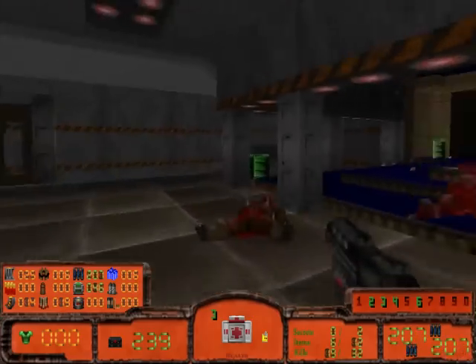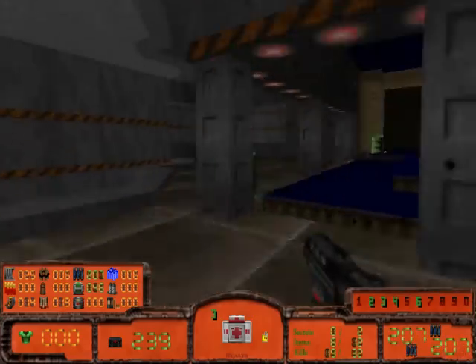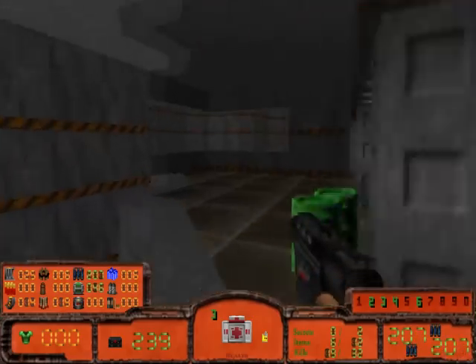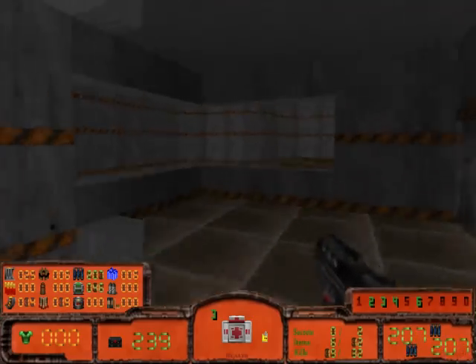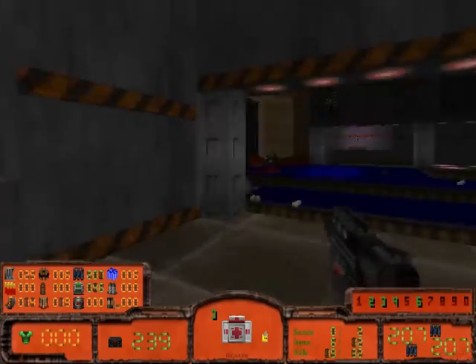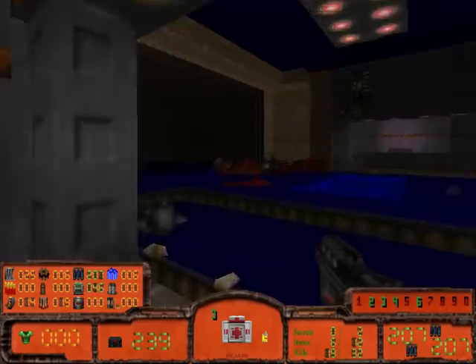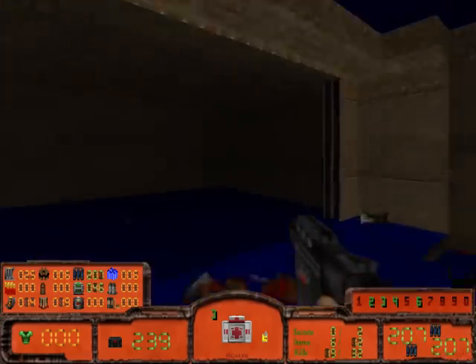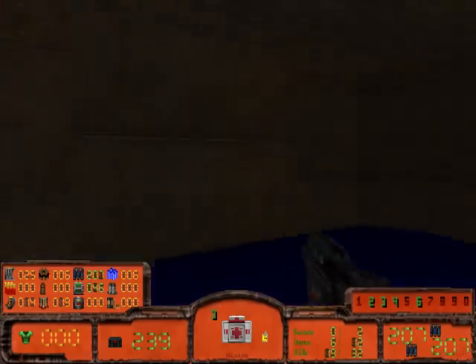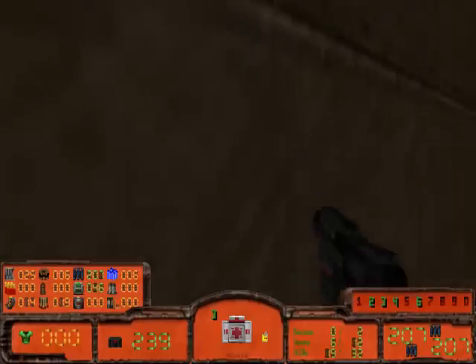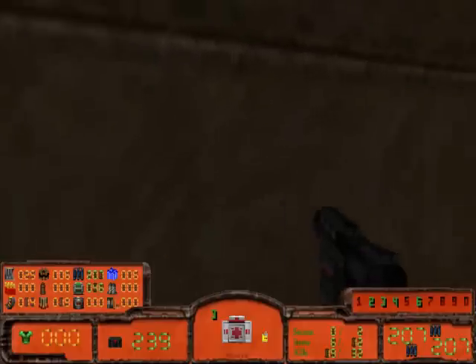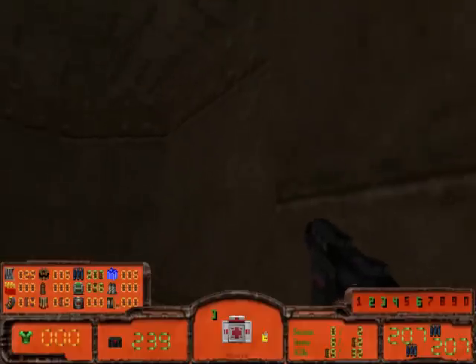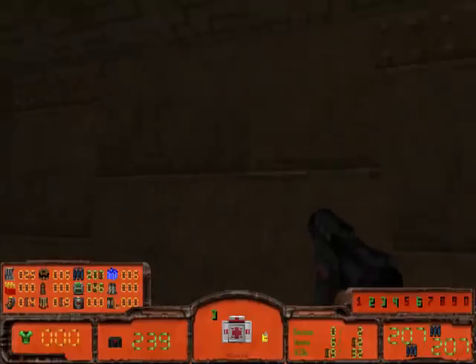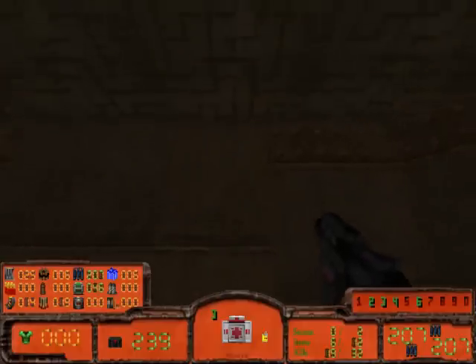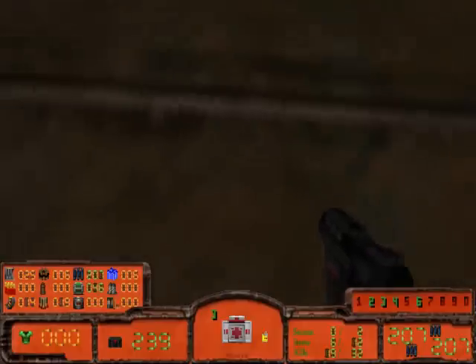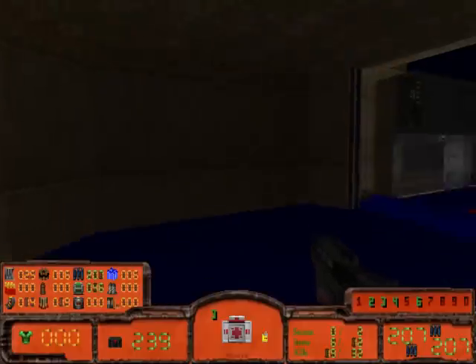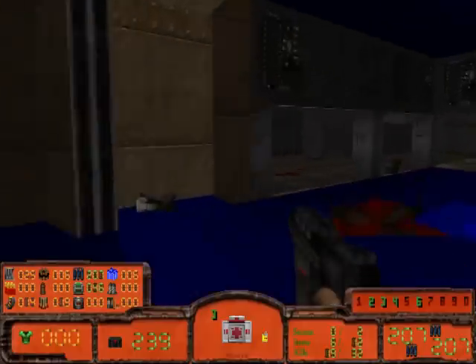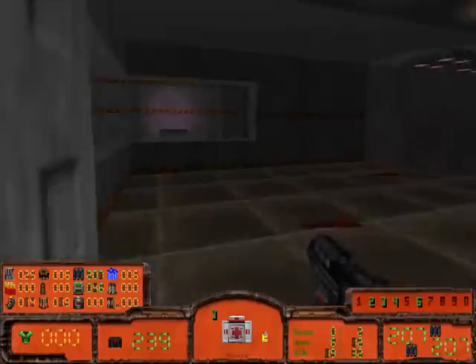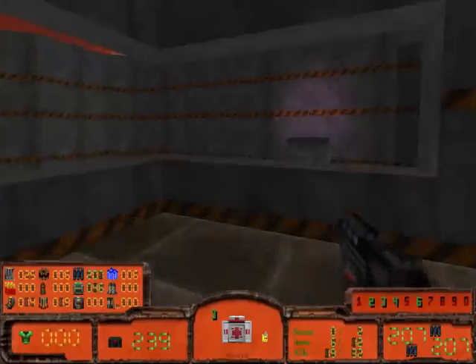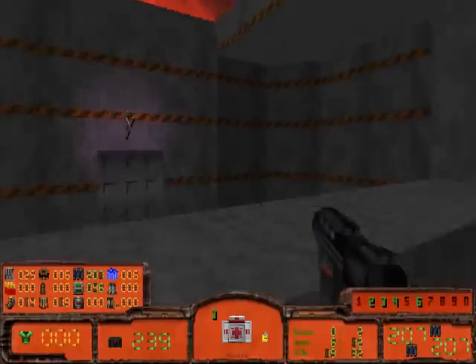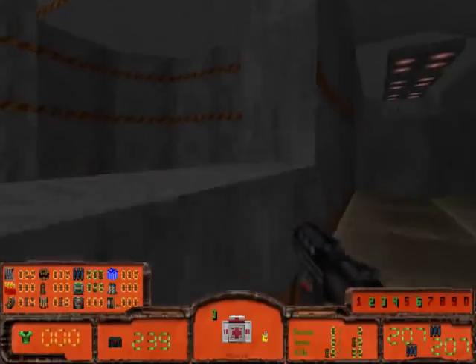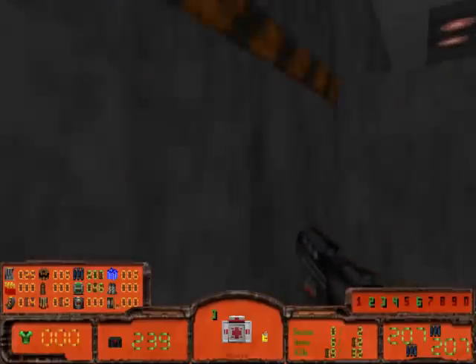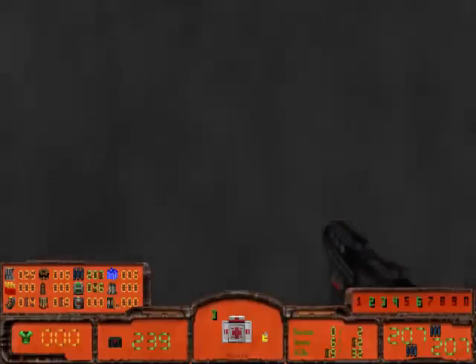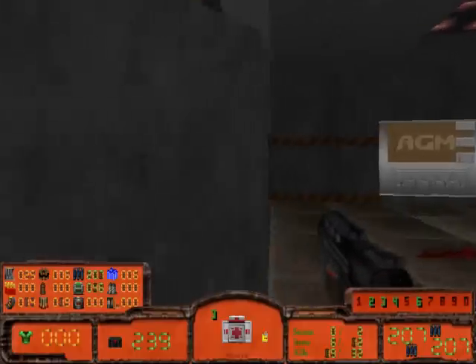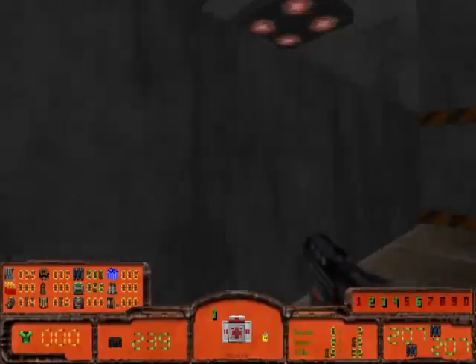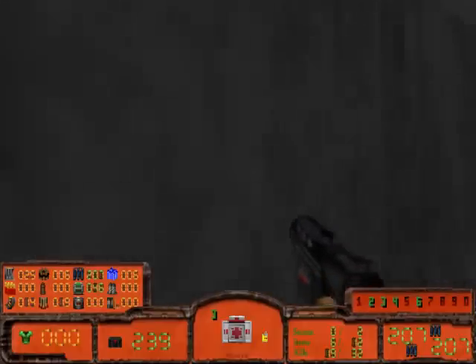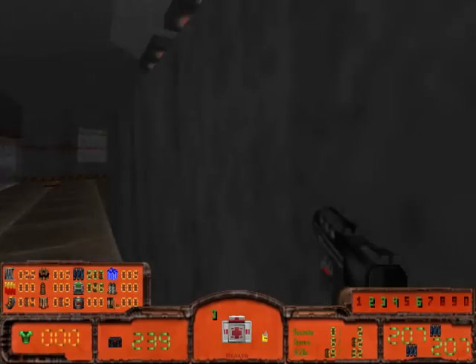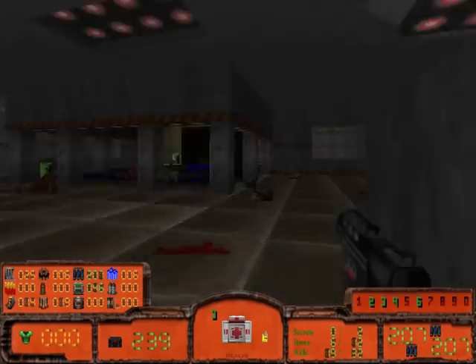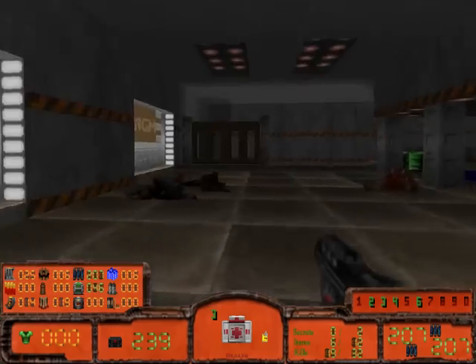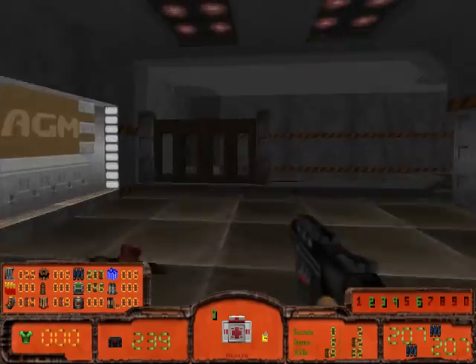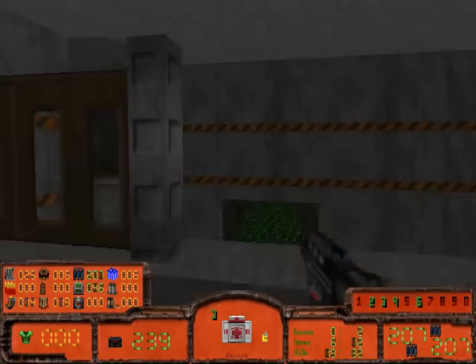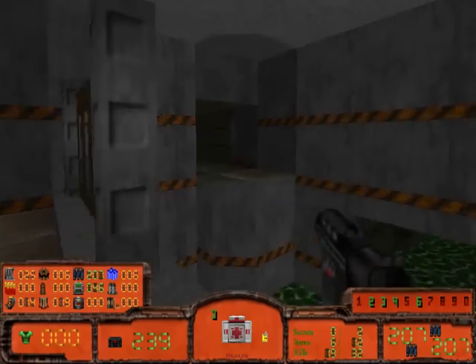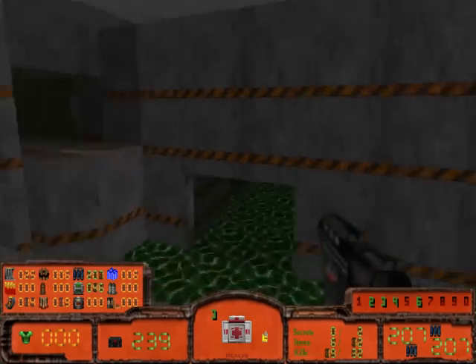I have plenty of weapons including my plasma pistol, let's use that. I'm pretty sure there's a secret door but I have no idea how to get outside. Since I've actually played this before, I shouldn't forget.